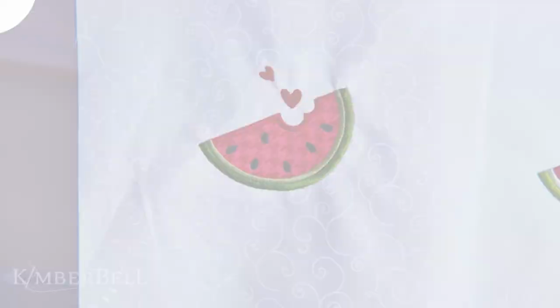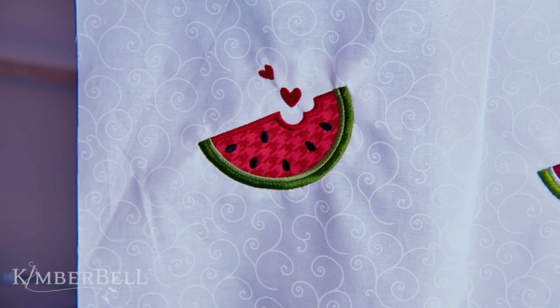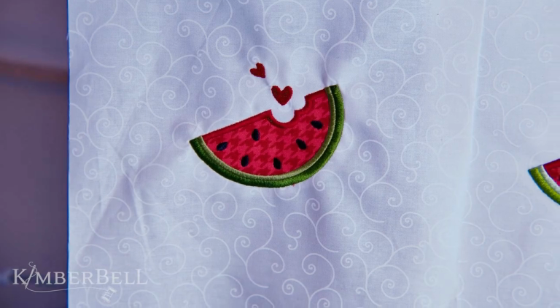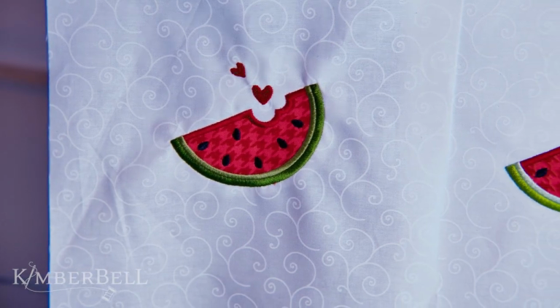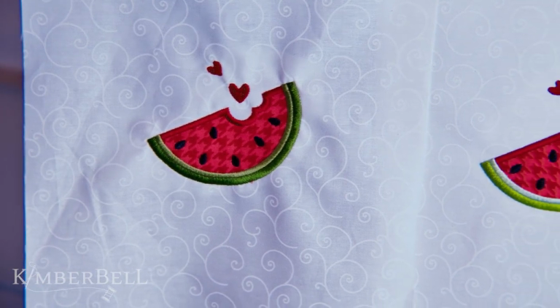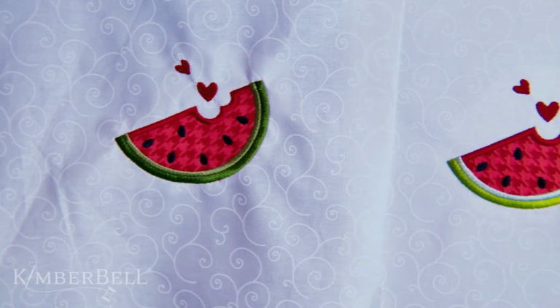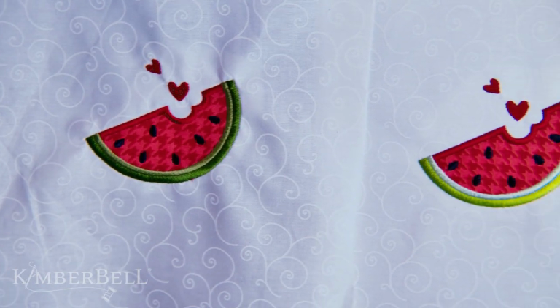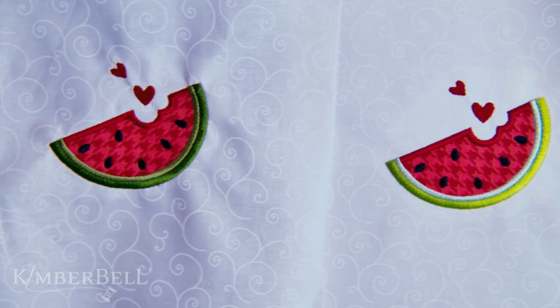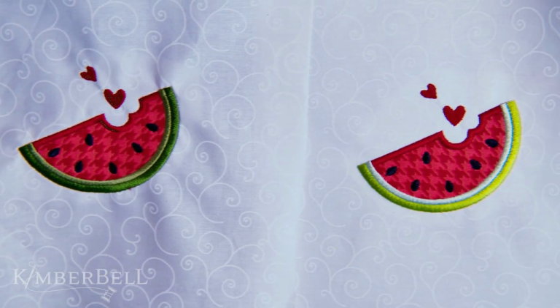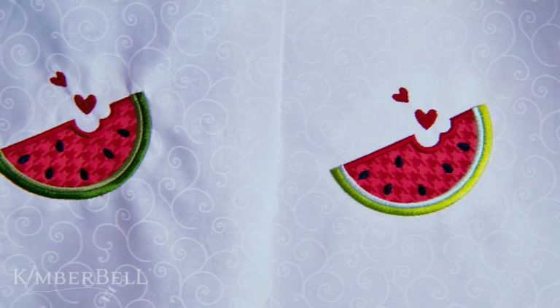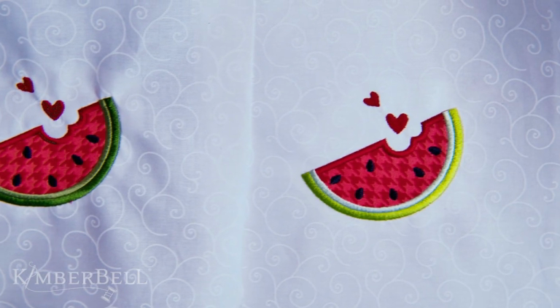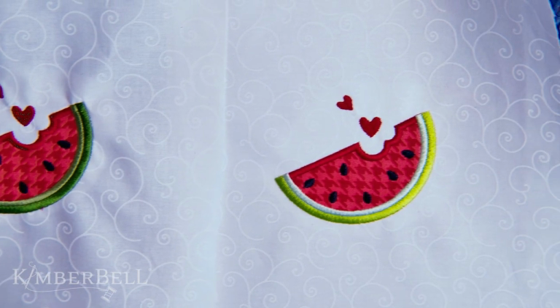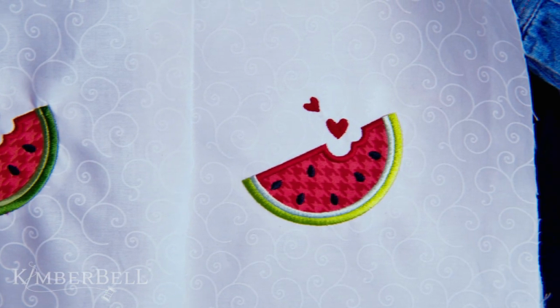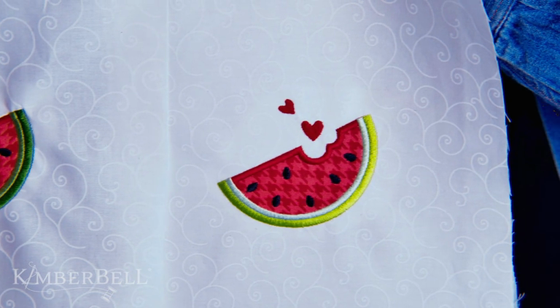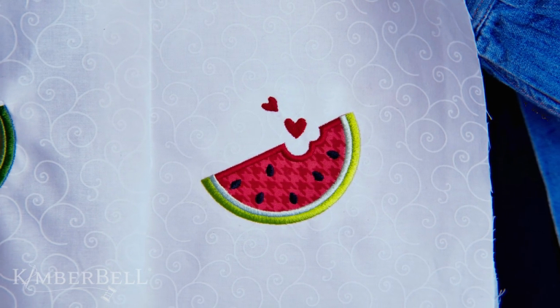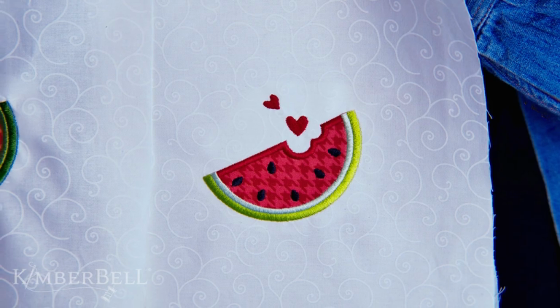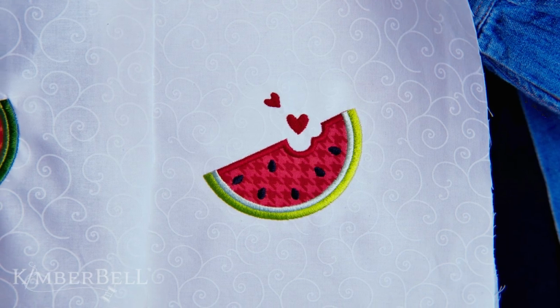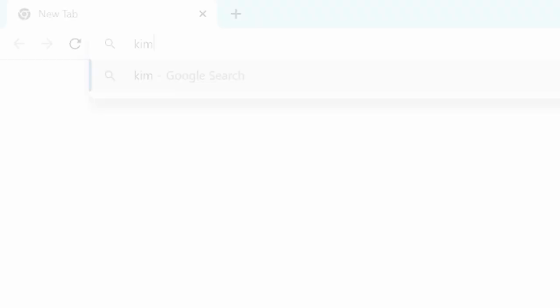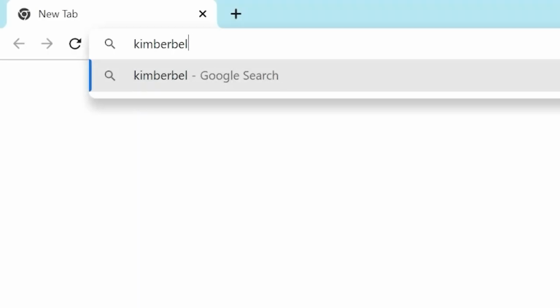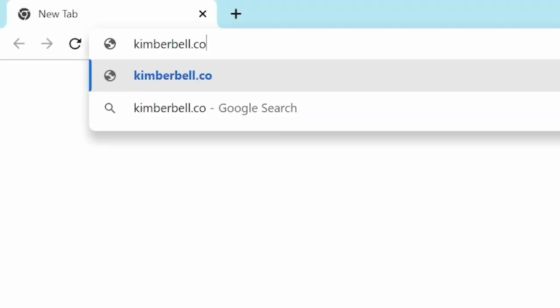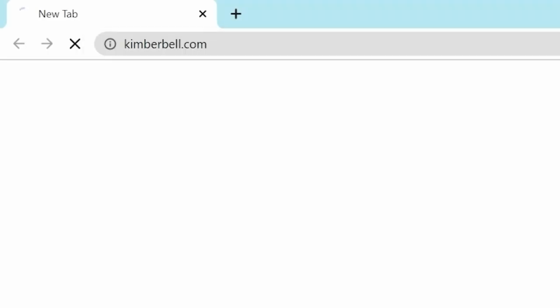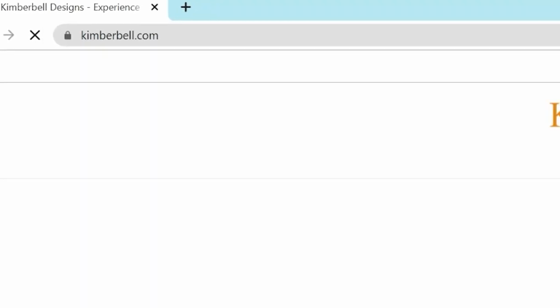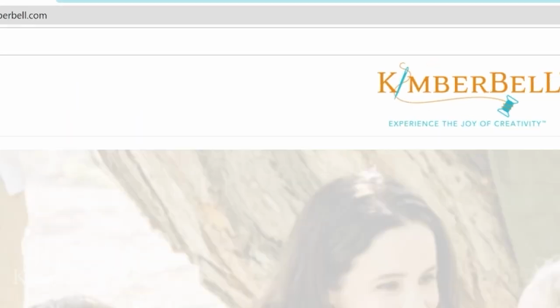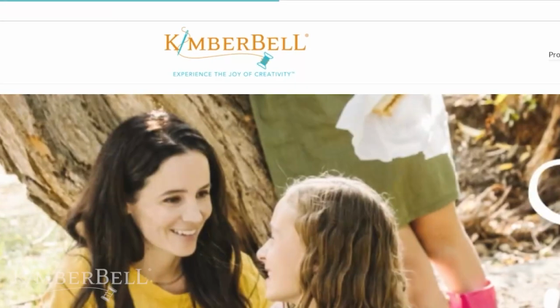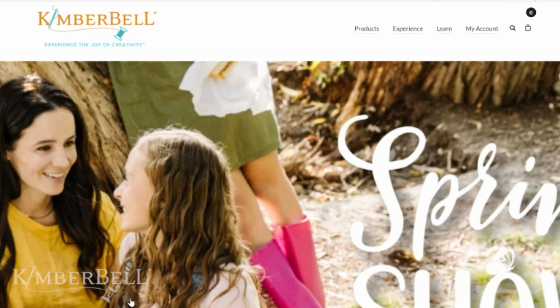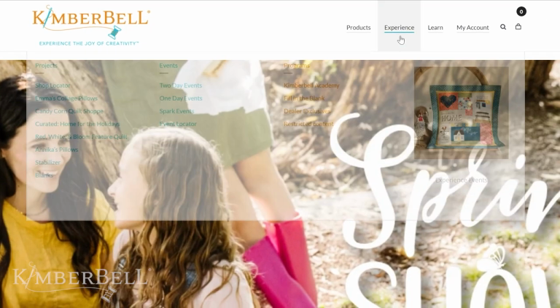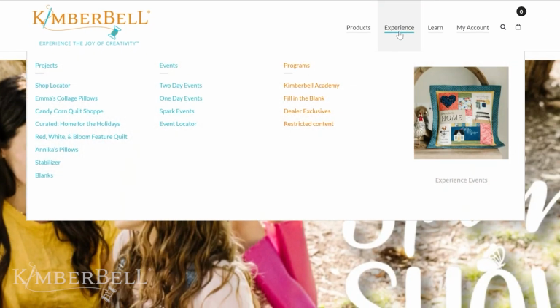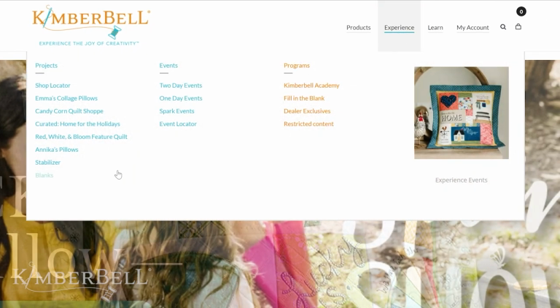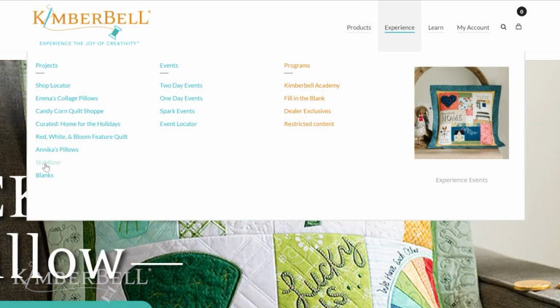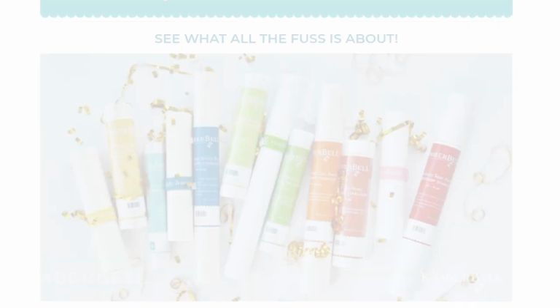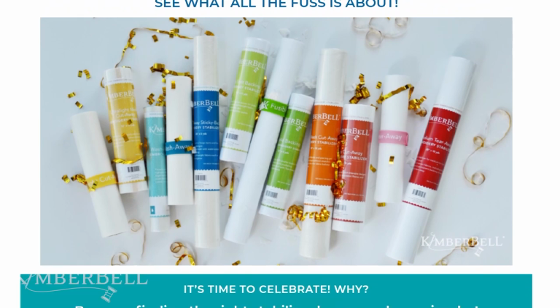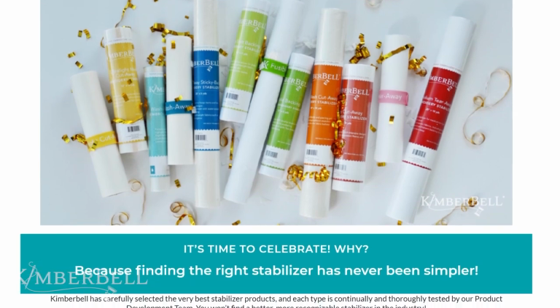Now let's go ahead and take a look at the before and after — you can certainly see the difference. Visit Kimberbell.com for more tips on Kimberbell's specialty line of stabilizers.